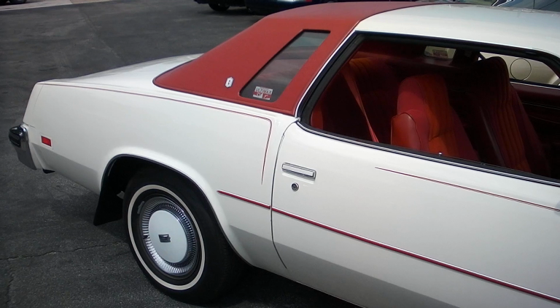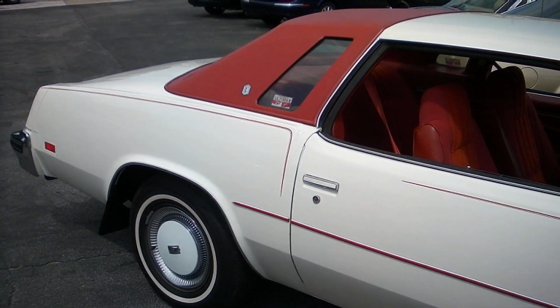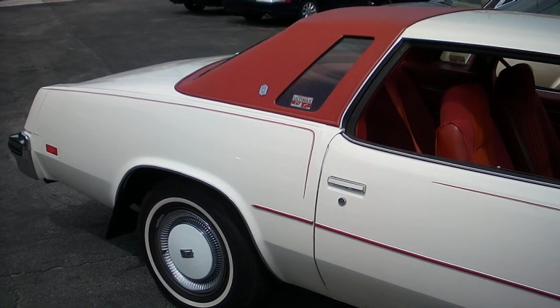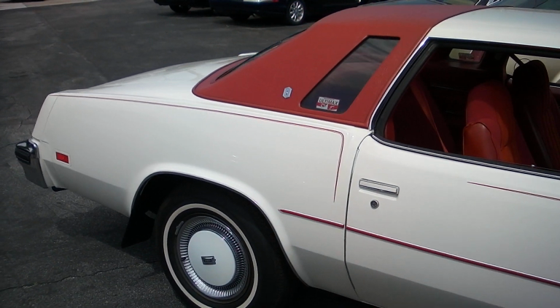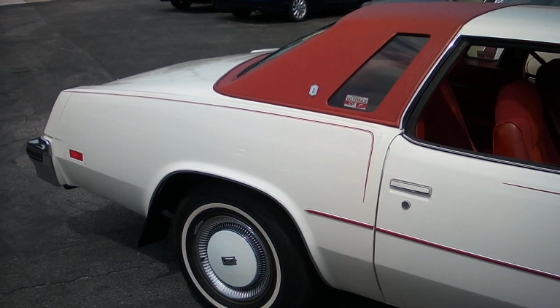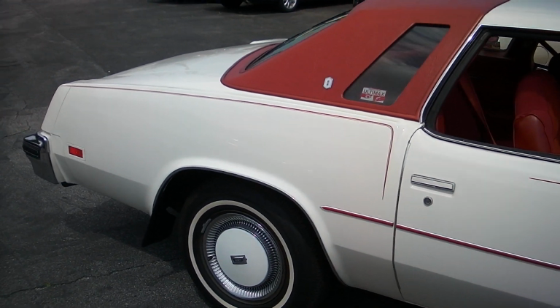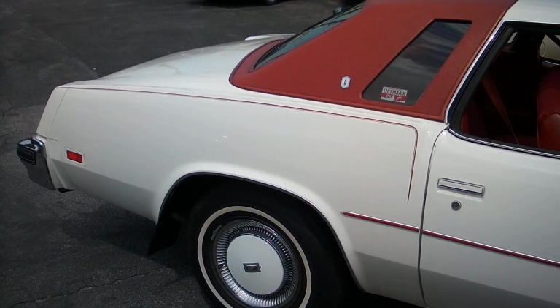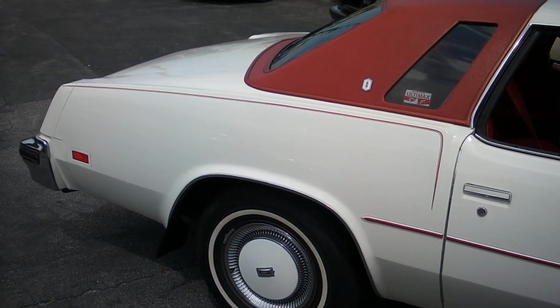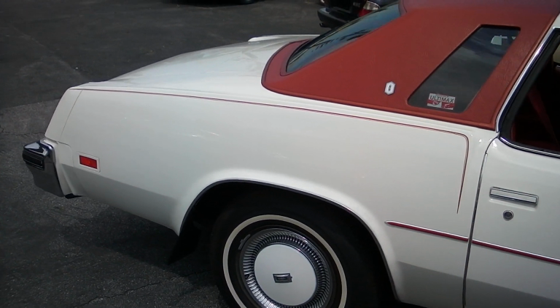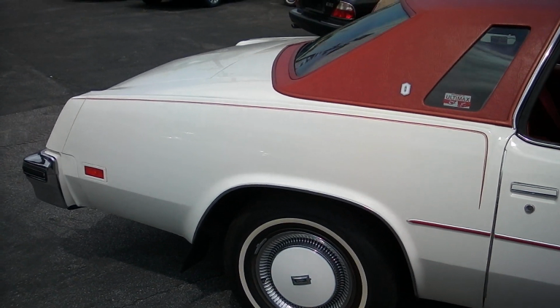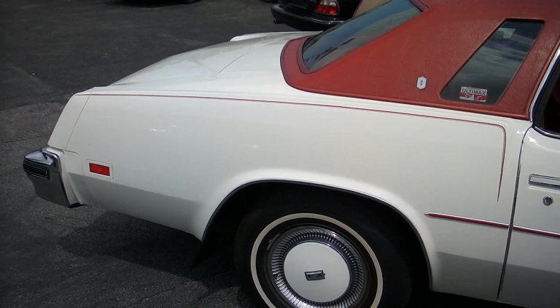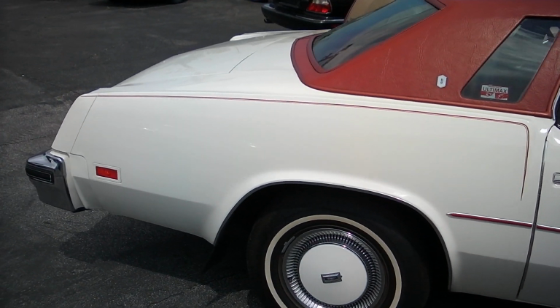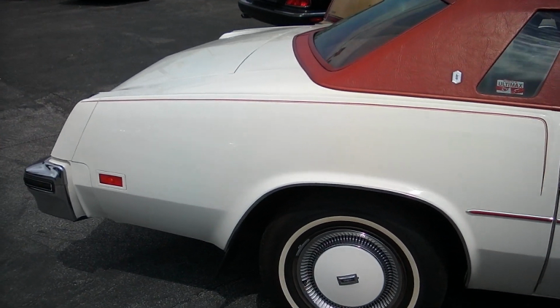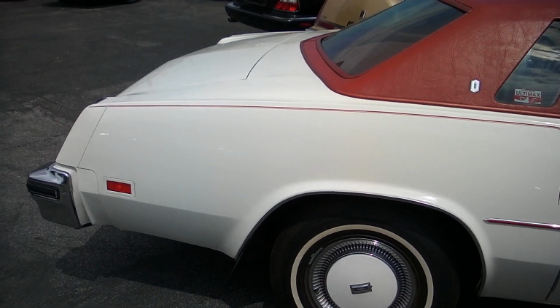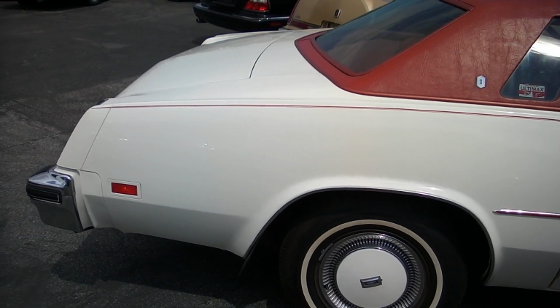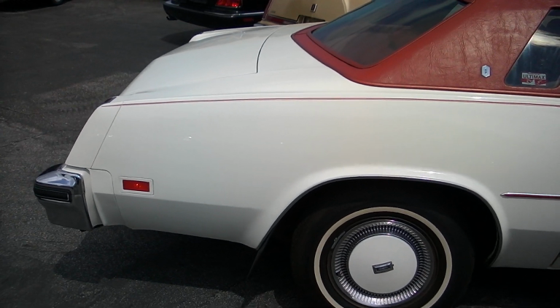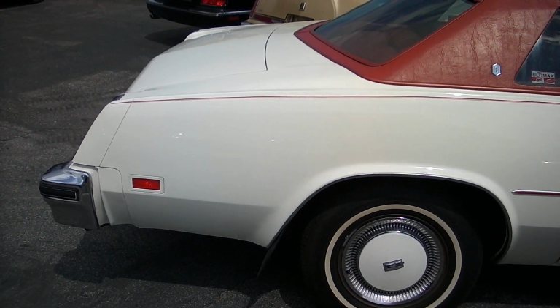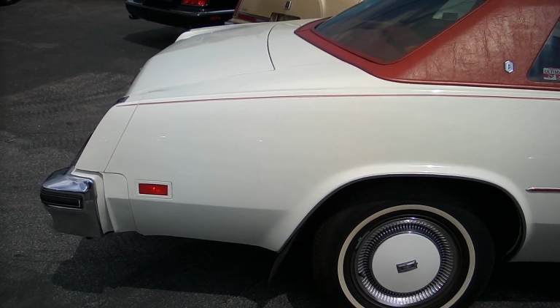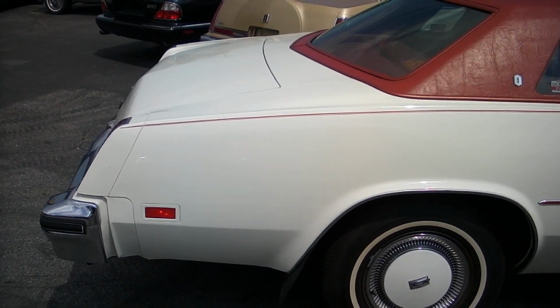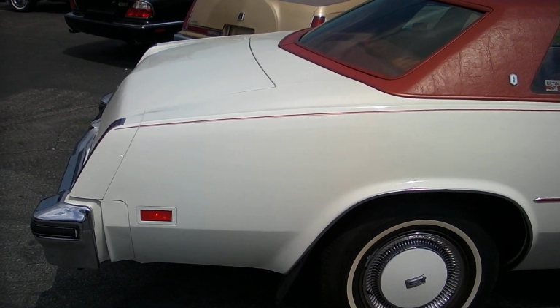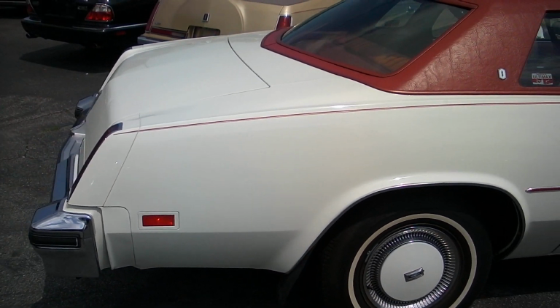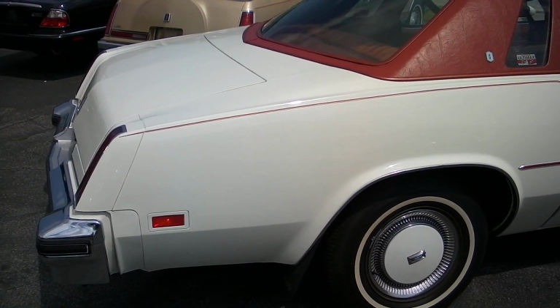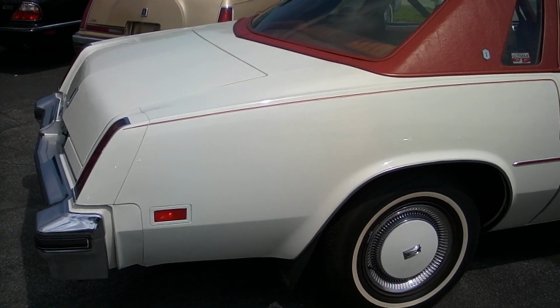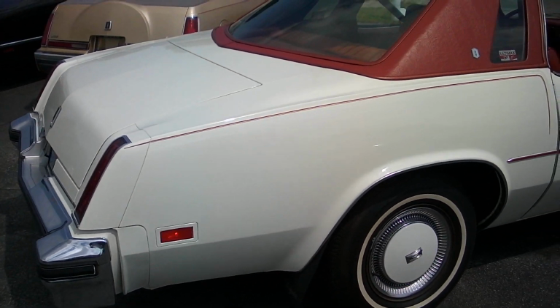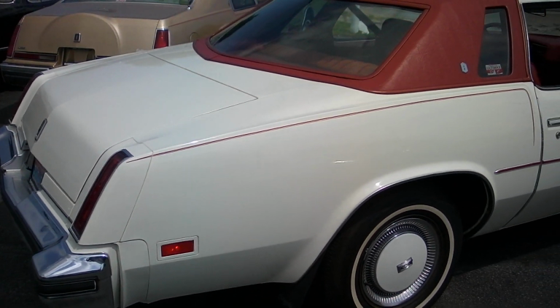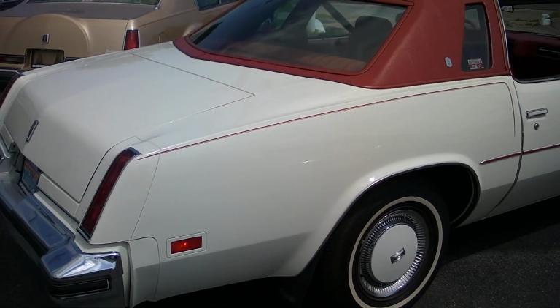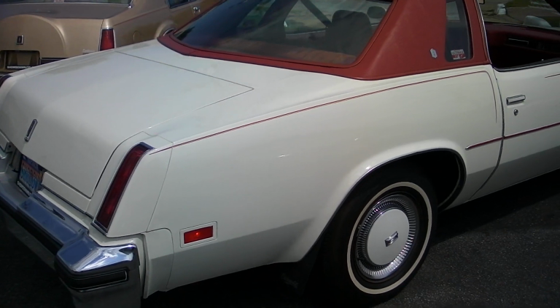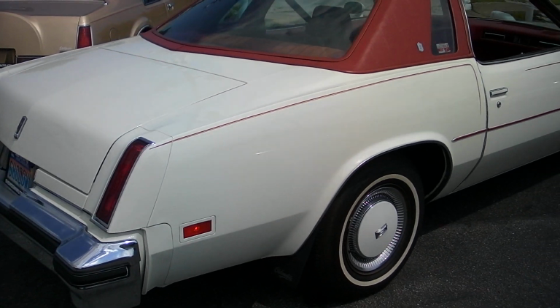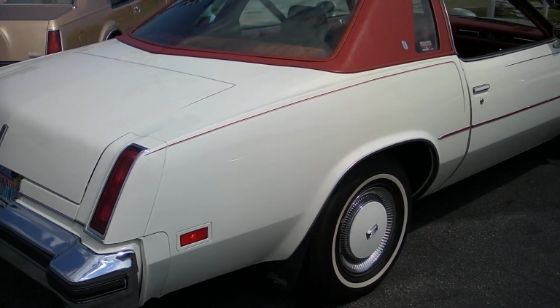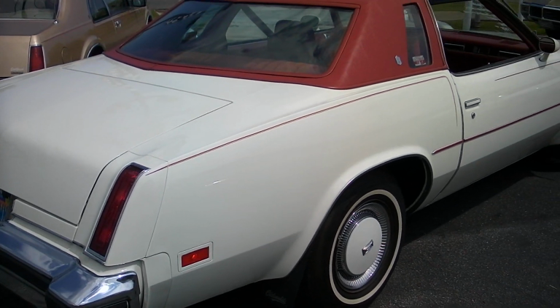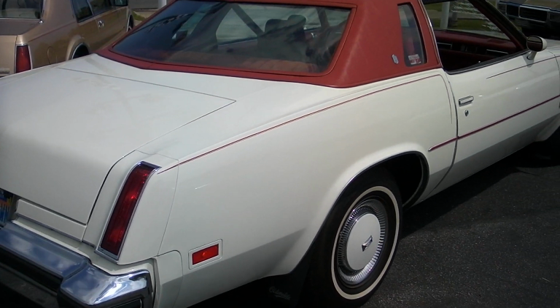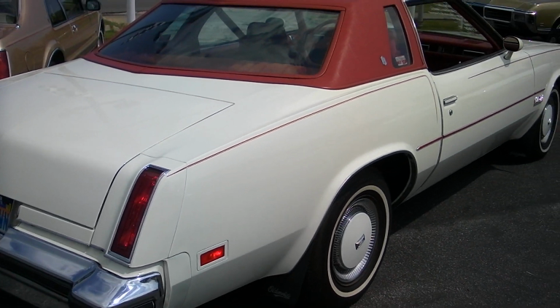The paint is beautiful on it. The top is still like new. The interior is beautiful in the car. No rust on the bottom of the doors or rot. The car is nice and straight — beautiful paint.